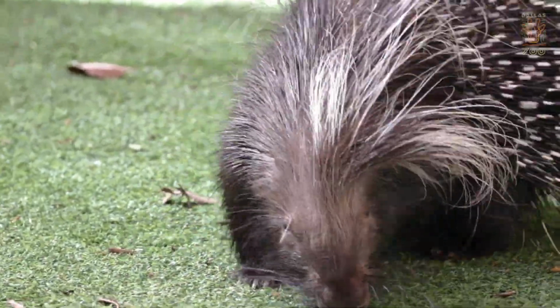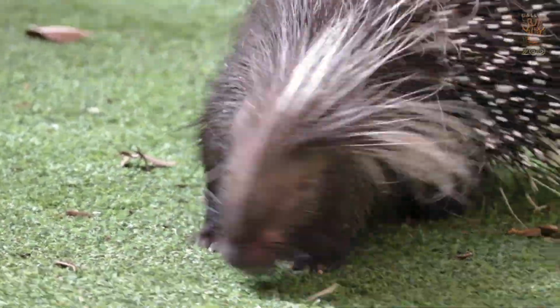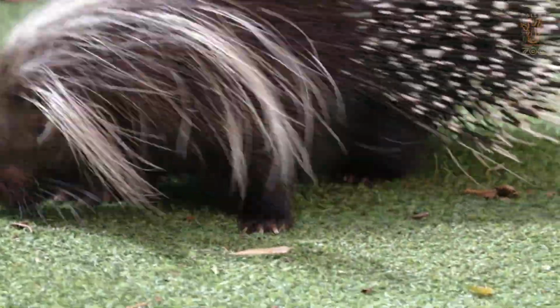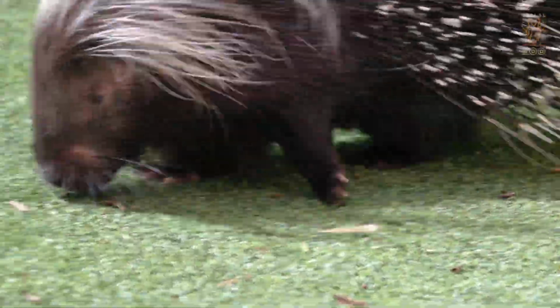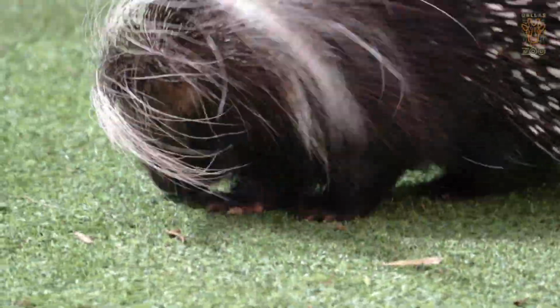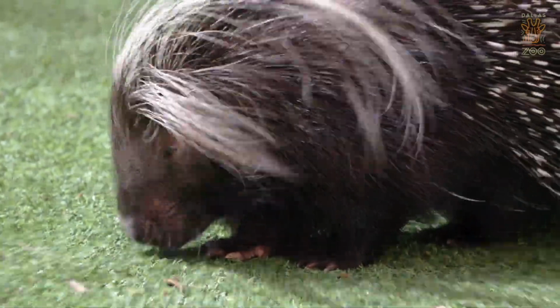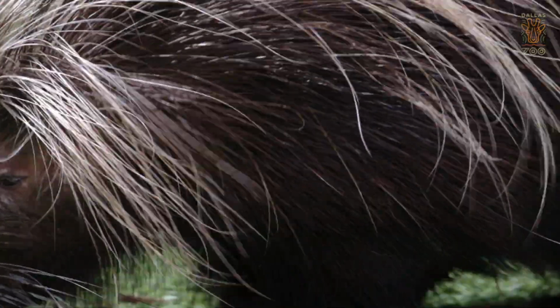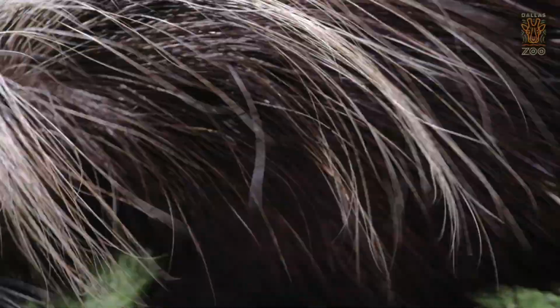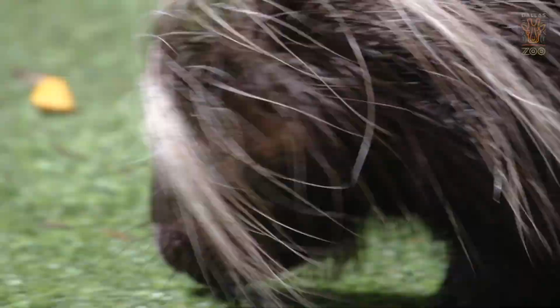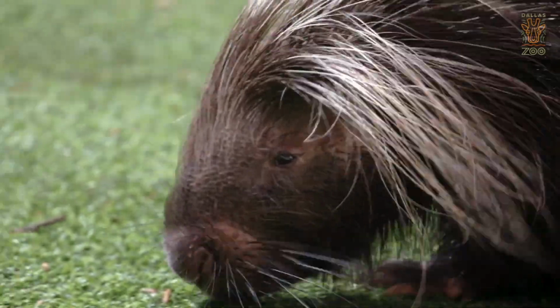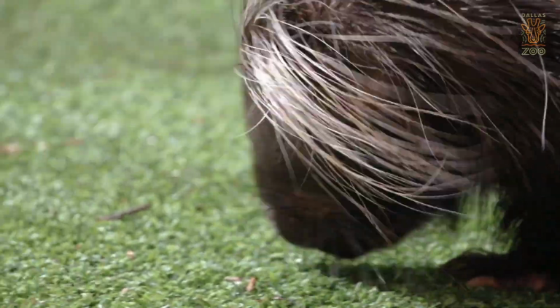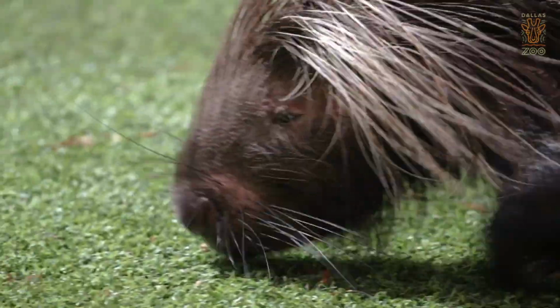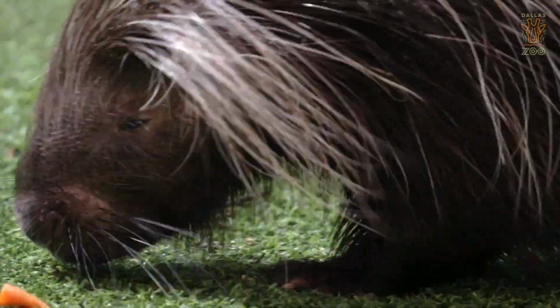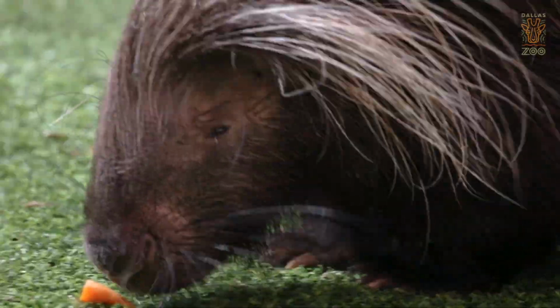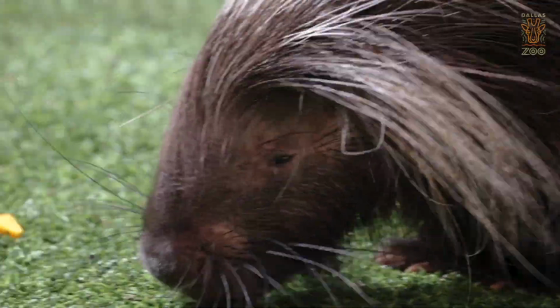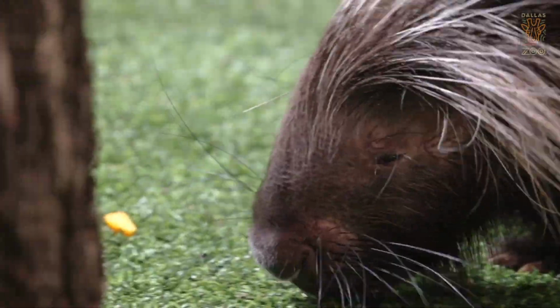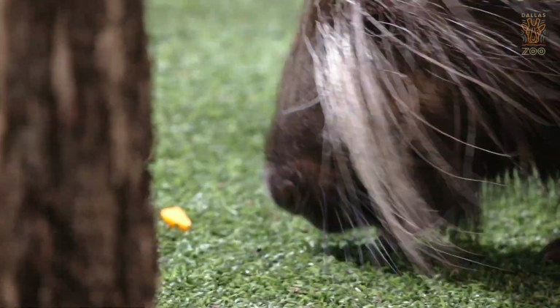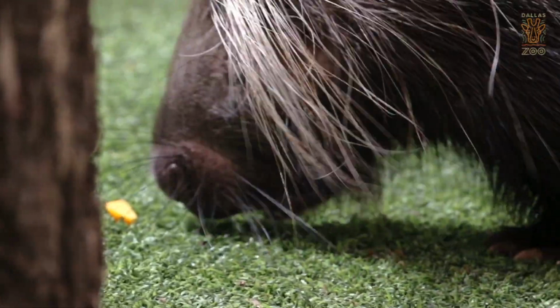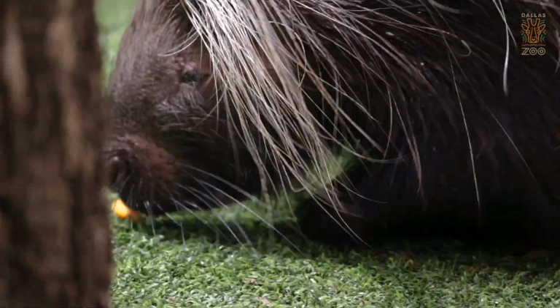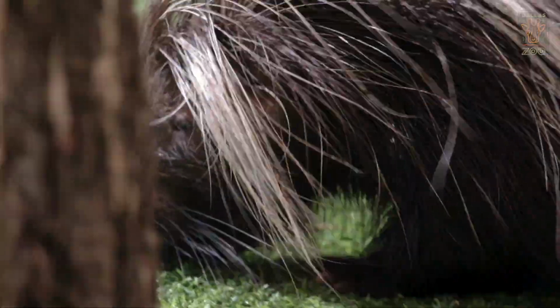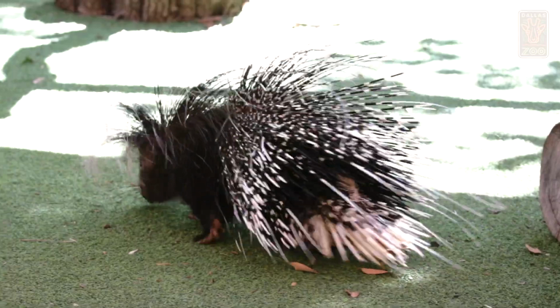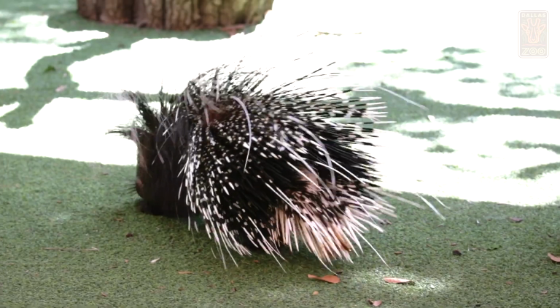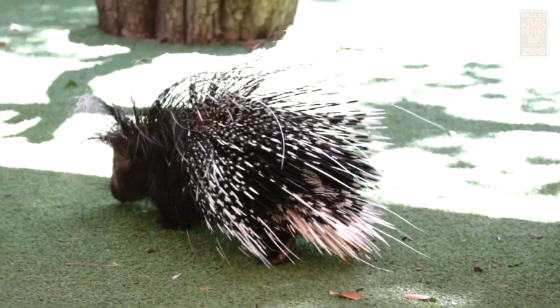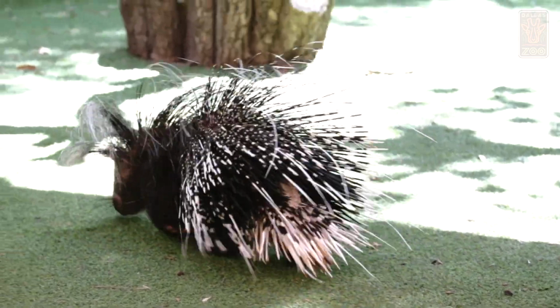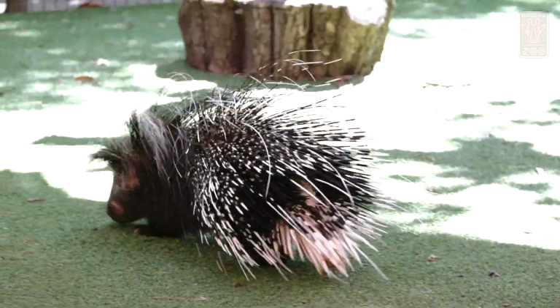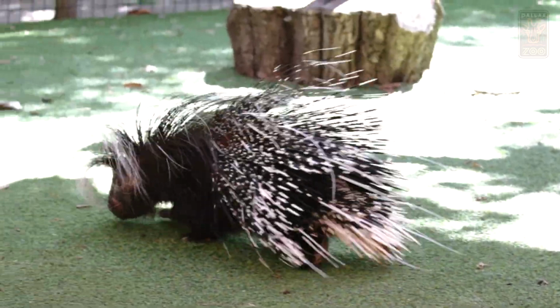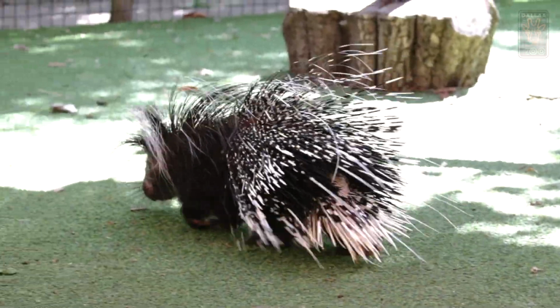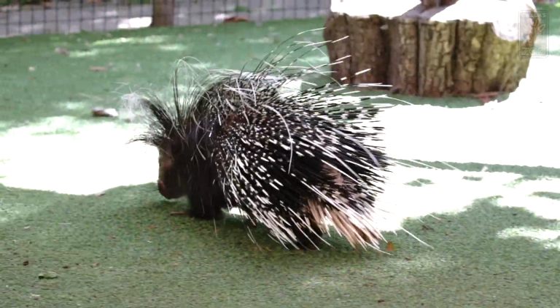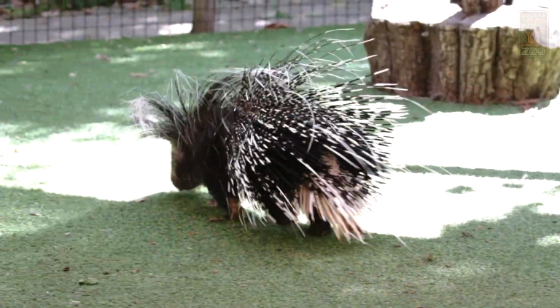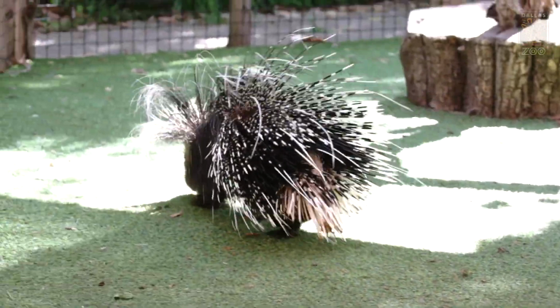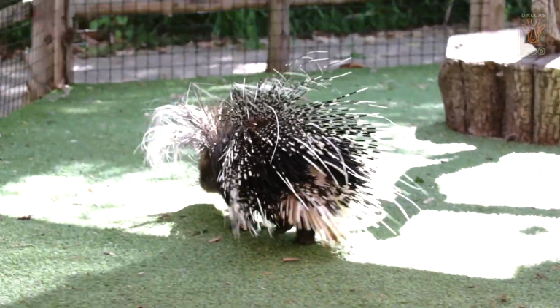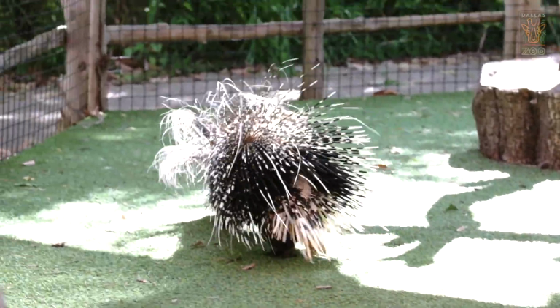Kayamba's name in Swahili actually means 'shake rattle.' Swahili is one of the most commonly spoken languages in Africa, so that's why we themed his name that way. Since shaking is one of their defense mechanisms, we thought it was pretty appropriate.